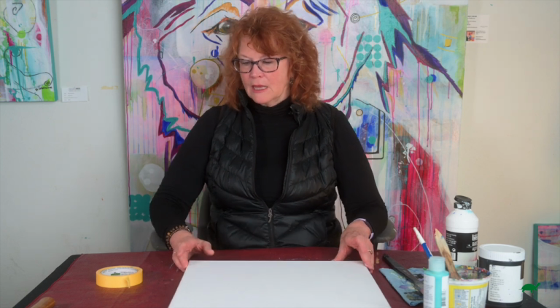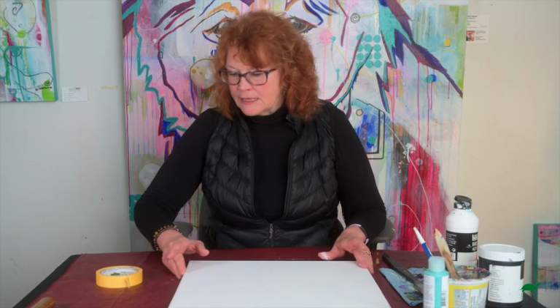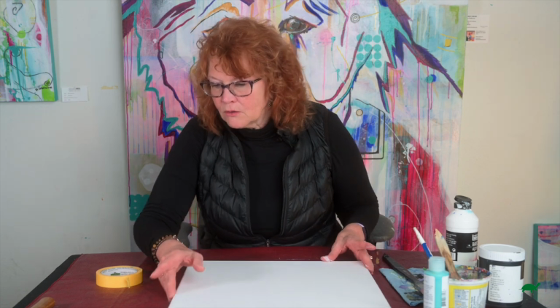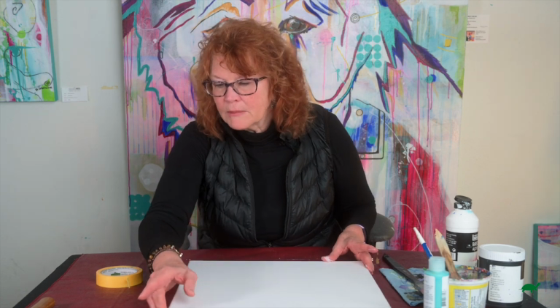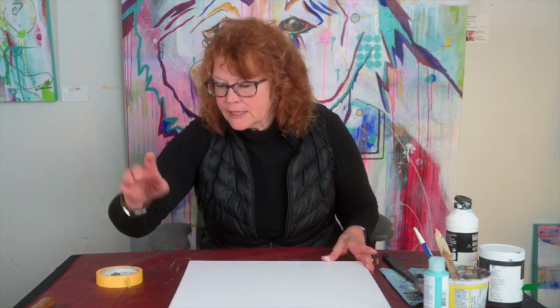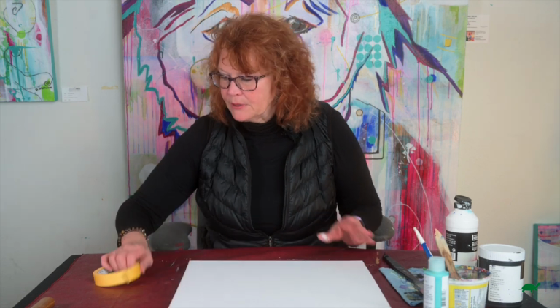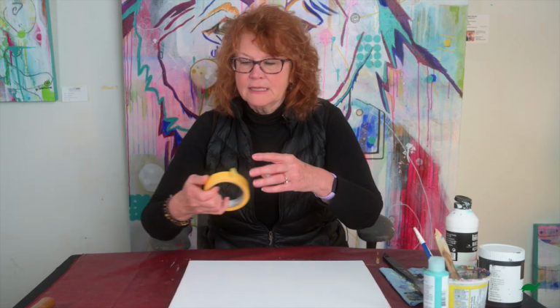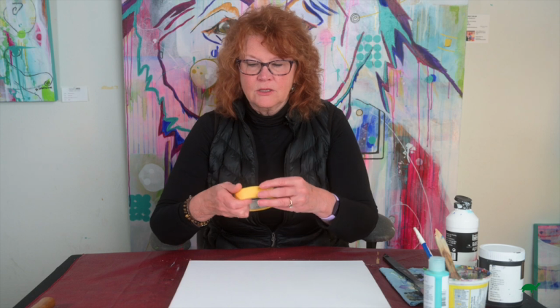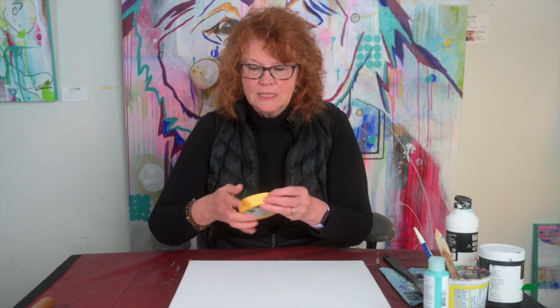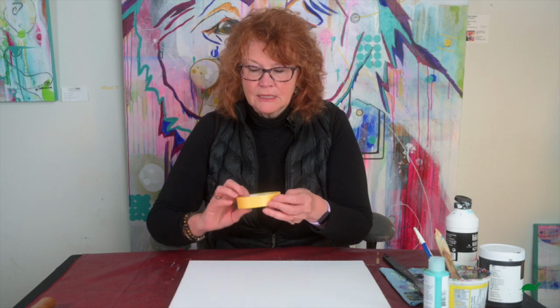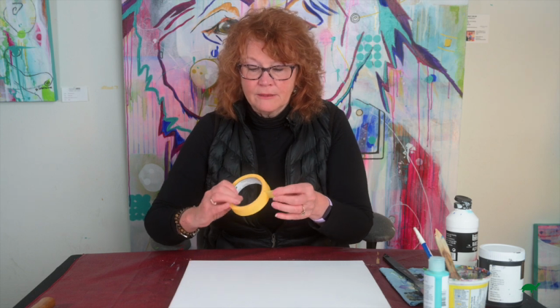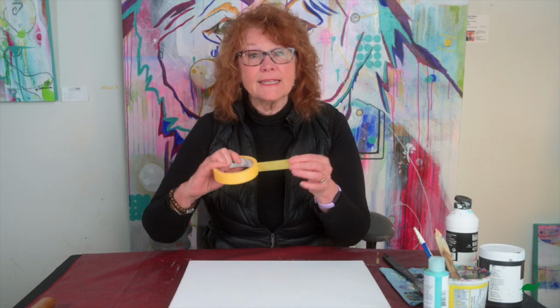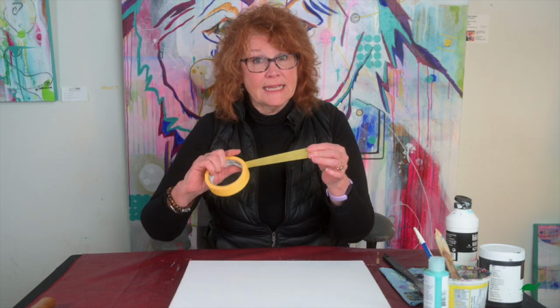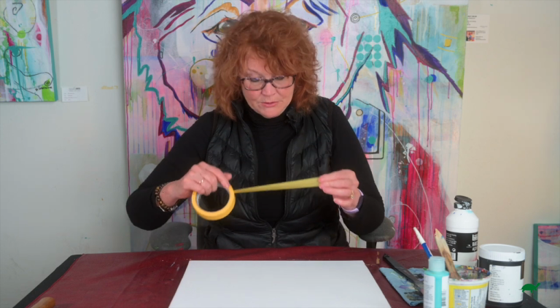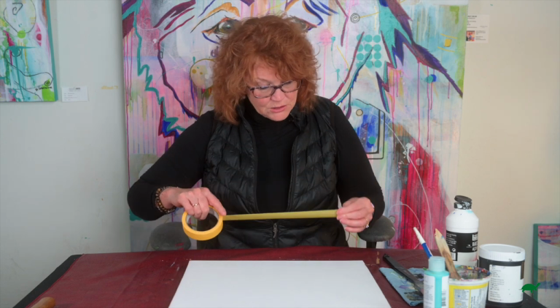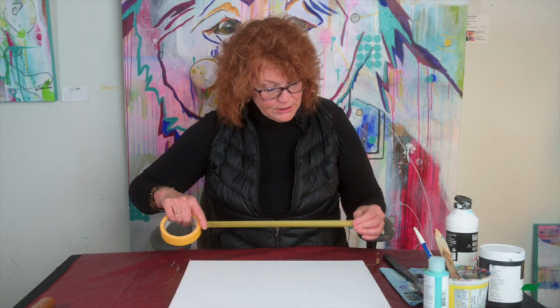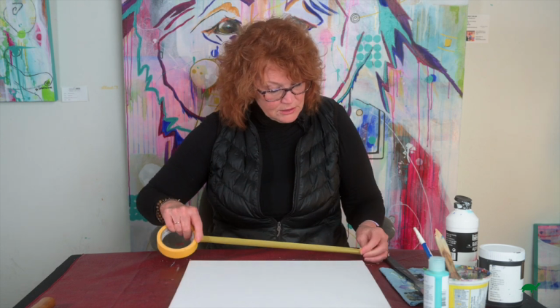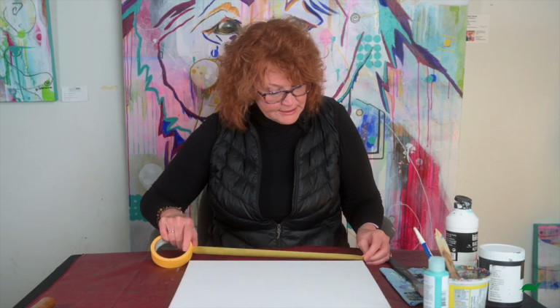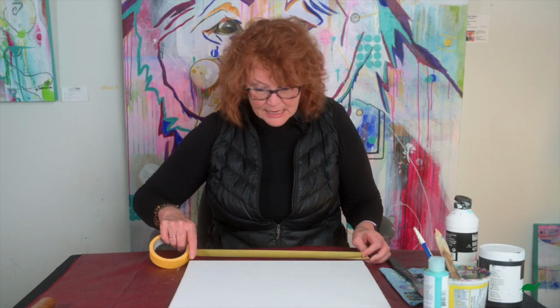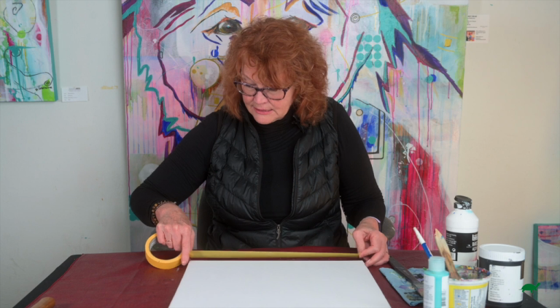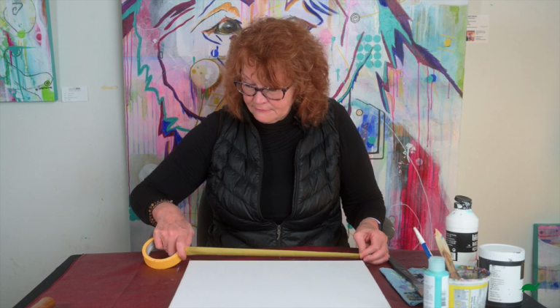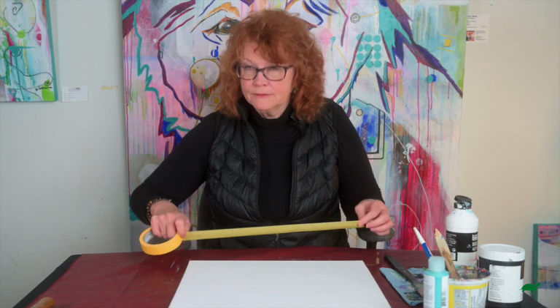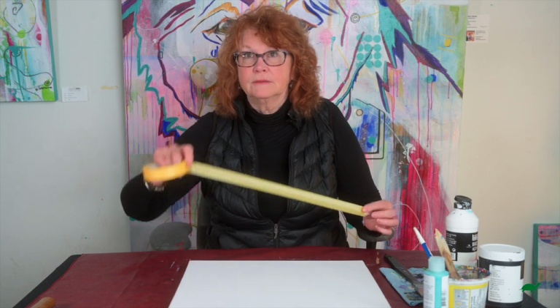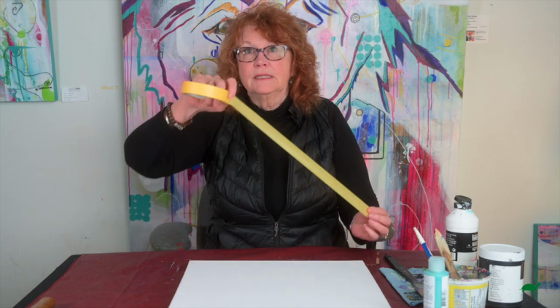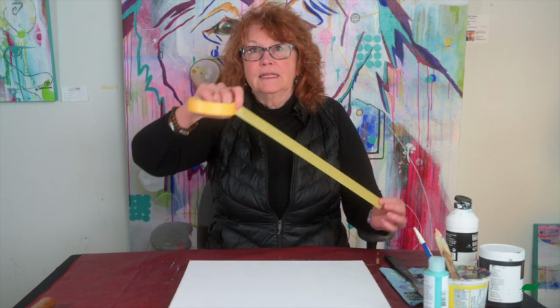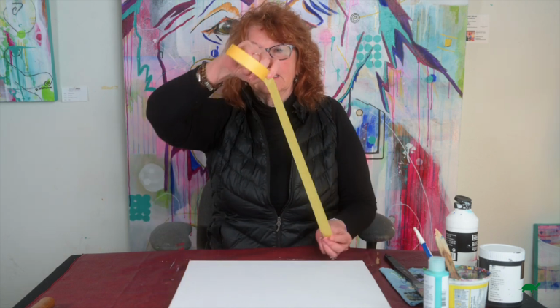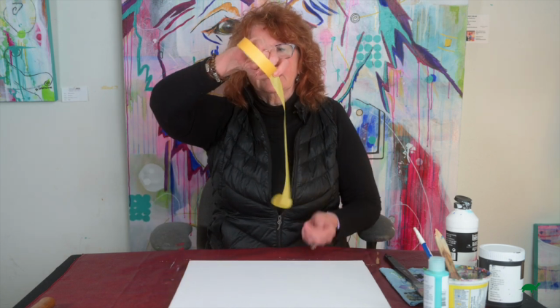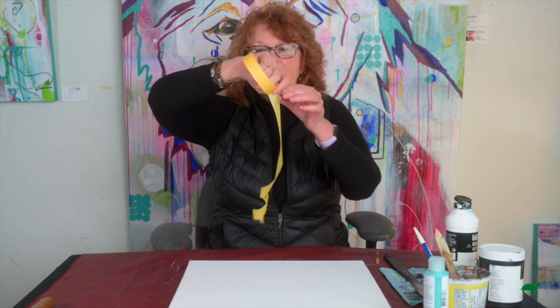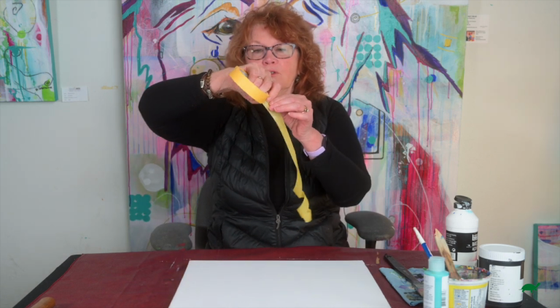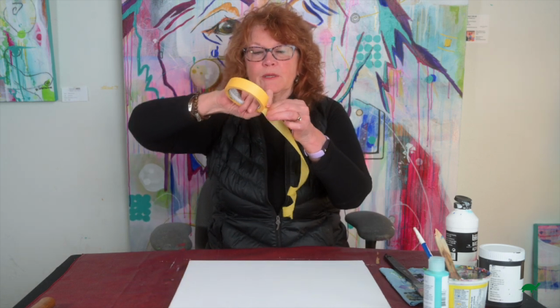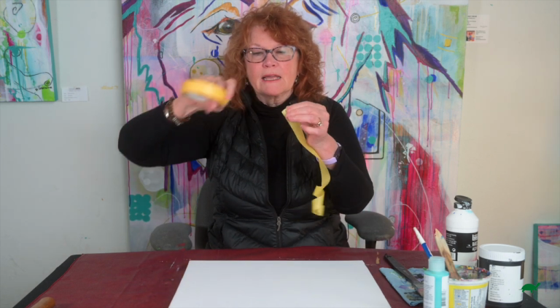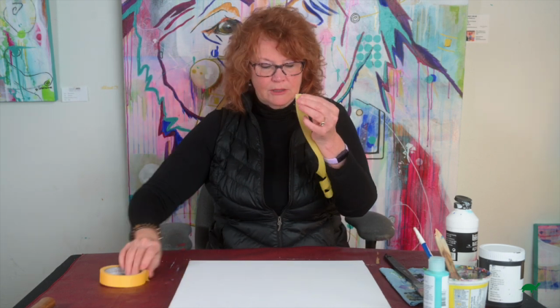Now my quick tip is using masking tape to run along the sides and over top of the black acrylic.